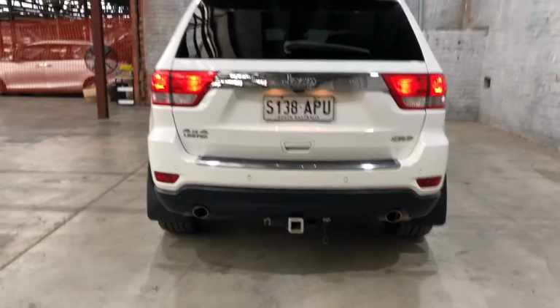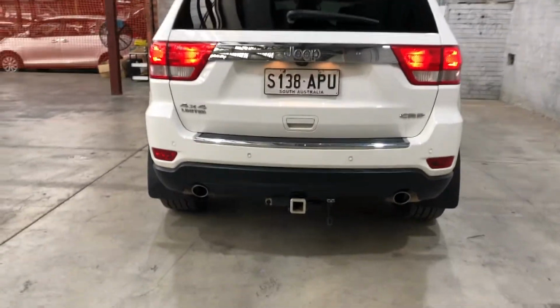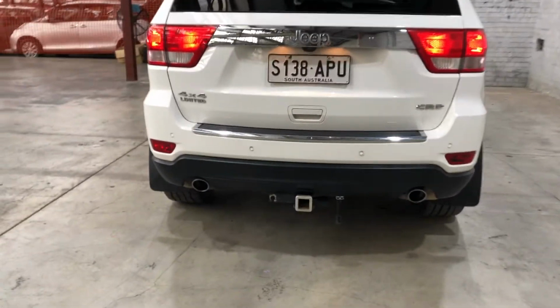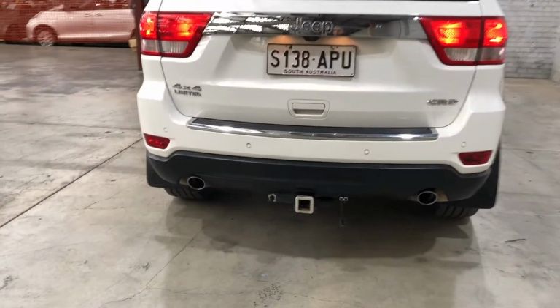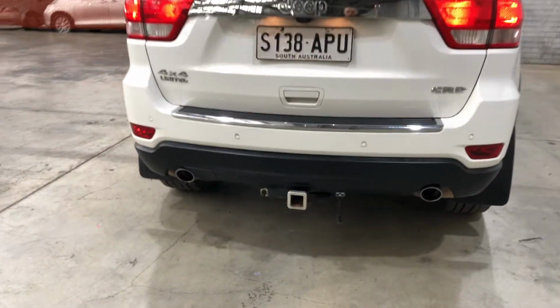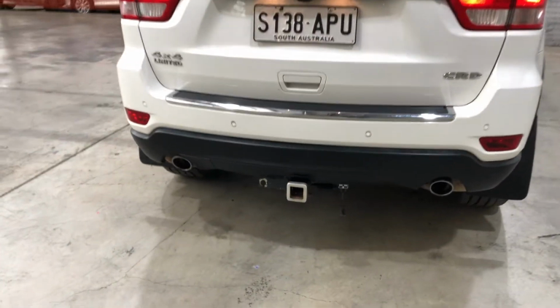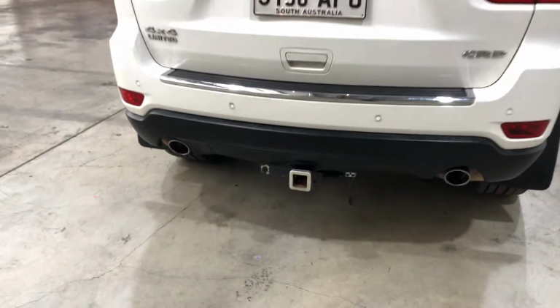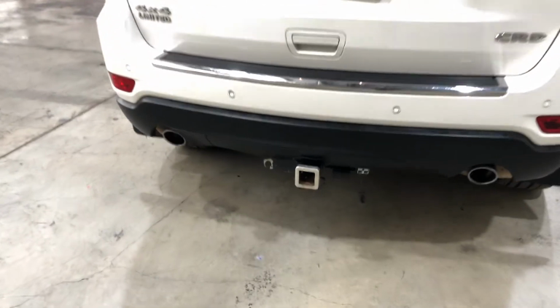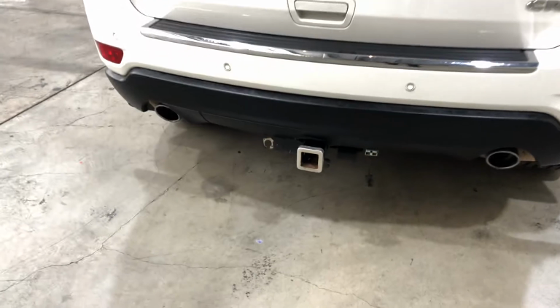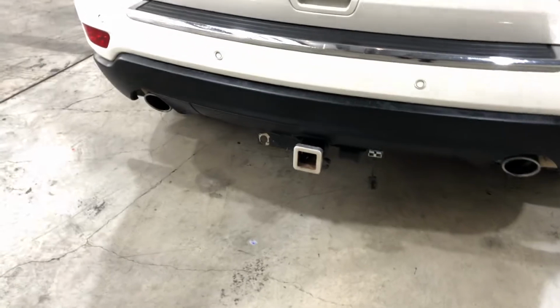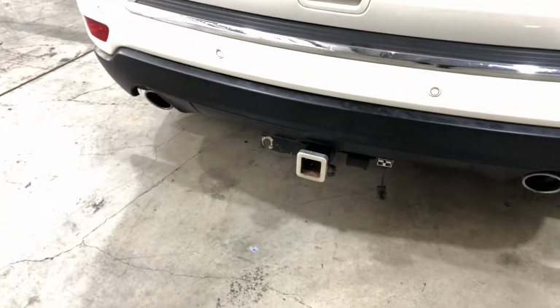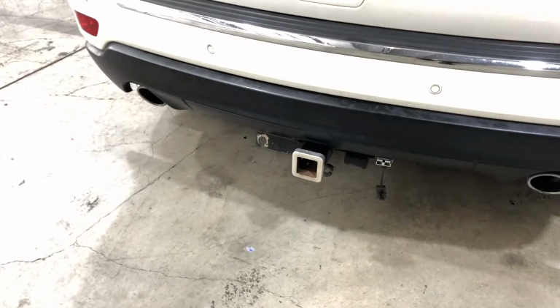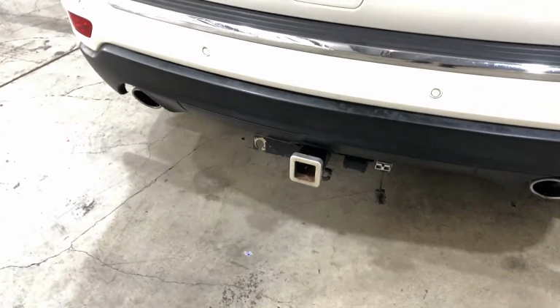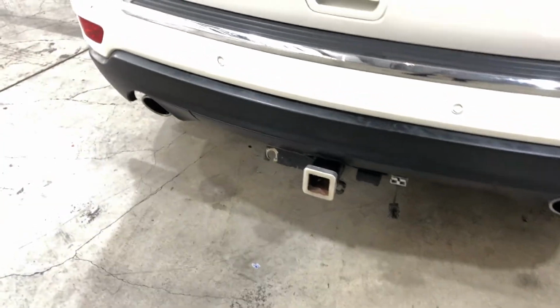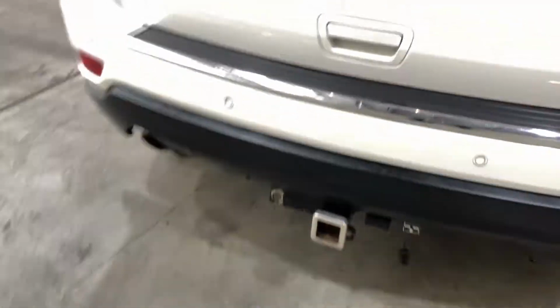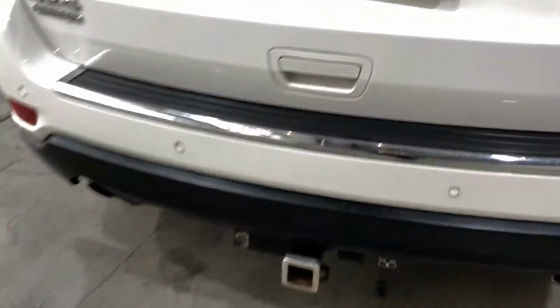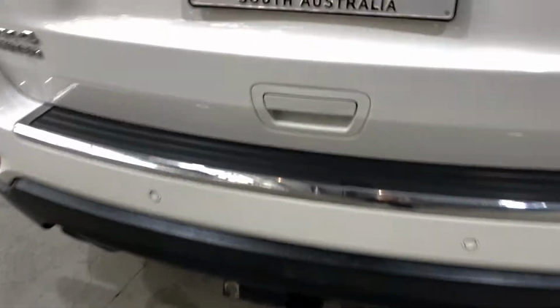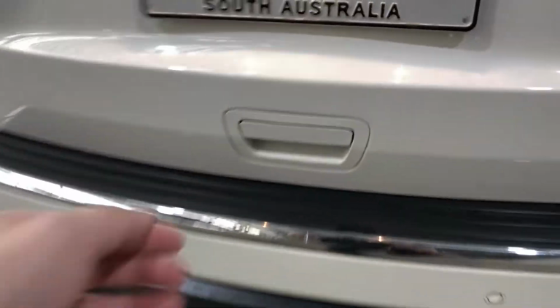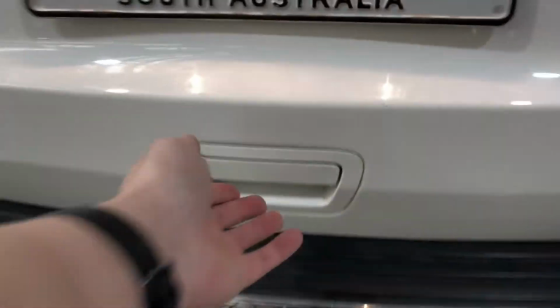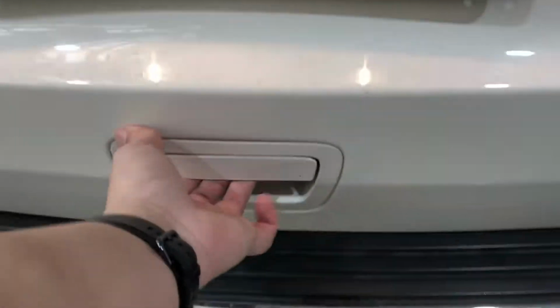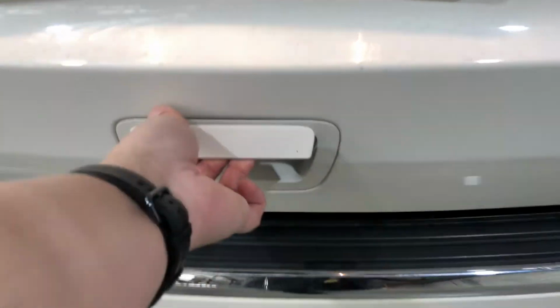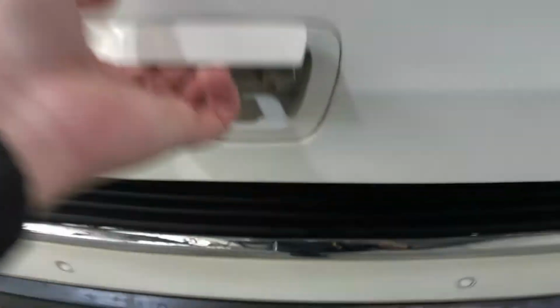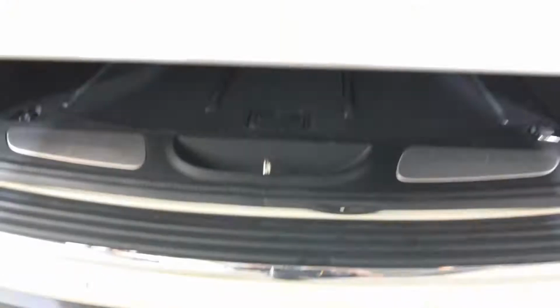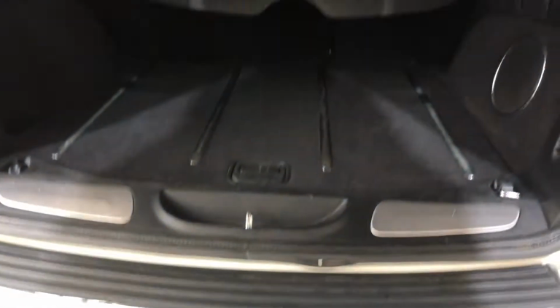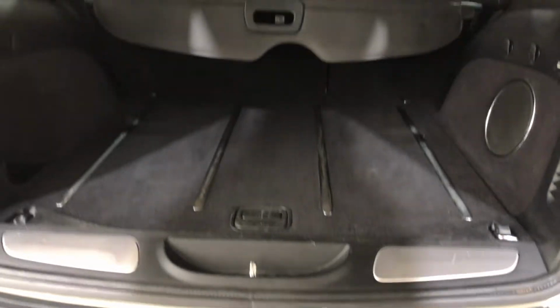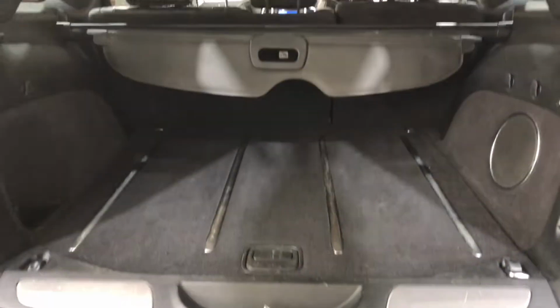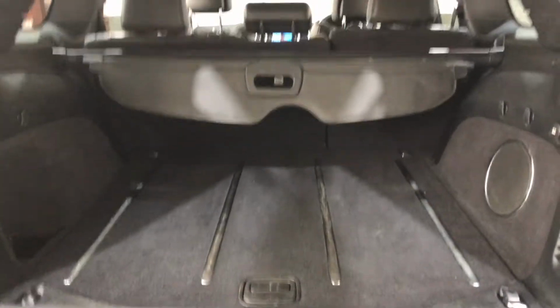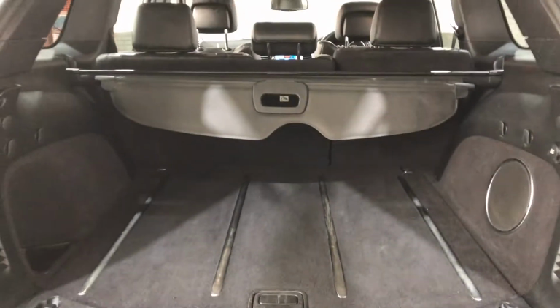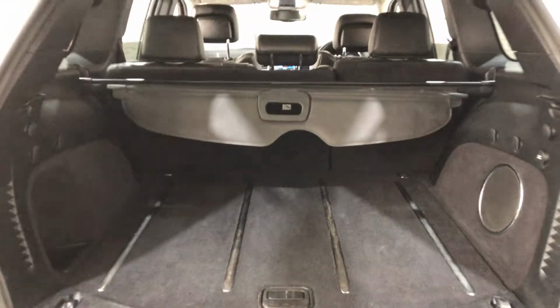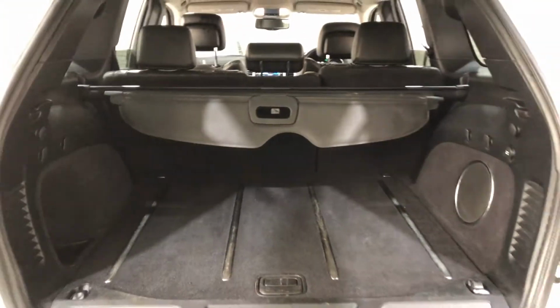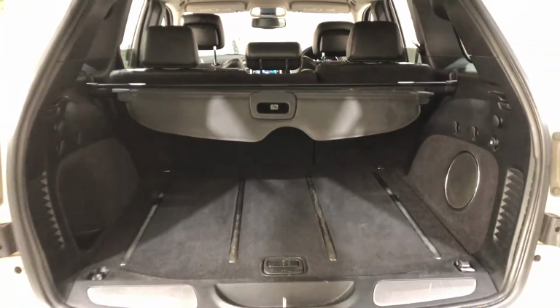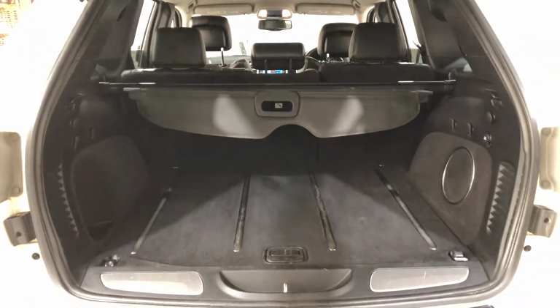It has also been fitted with a turbo. That's a jumping type of boot. Being a full-size SUV, you know you're going to get into a good space type of pack.